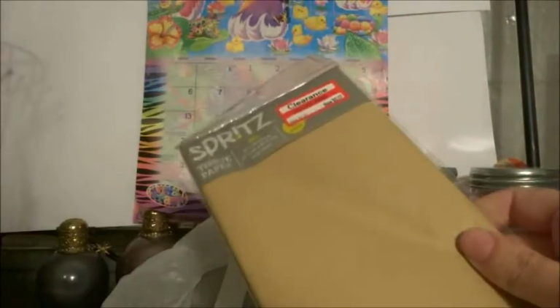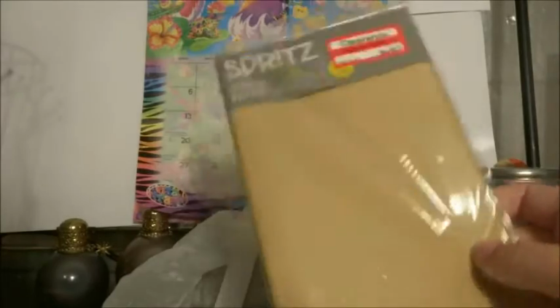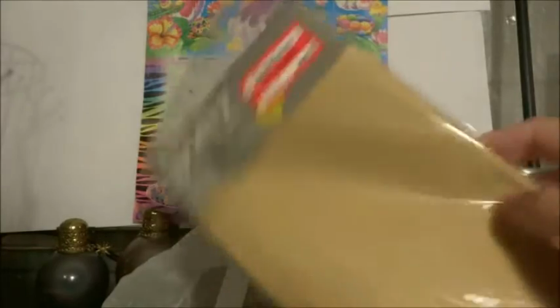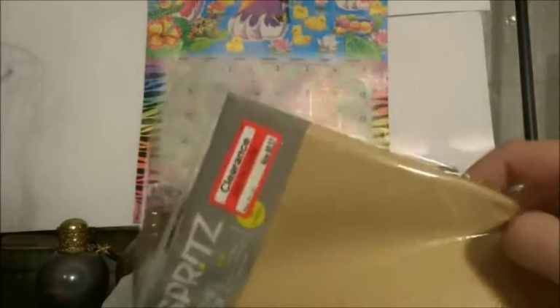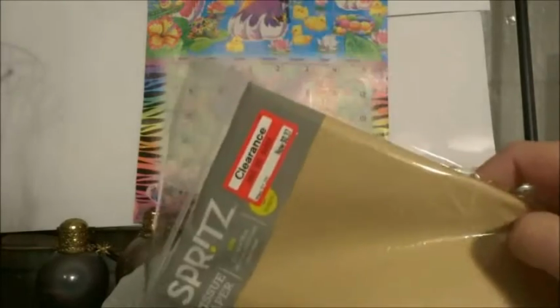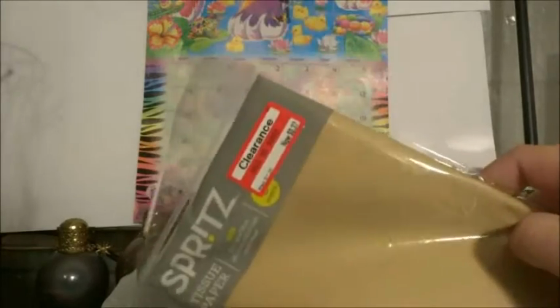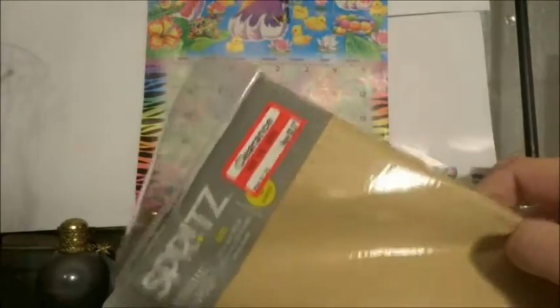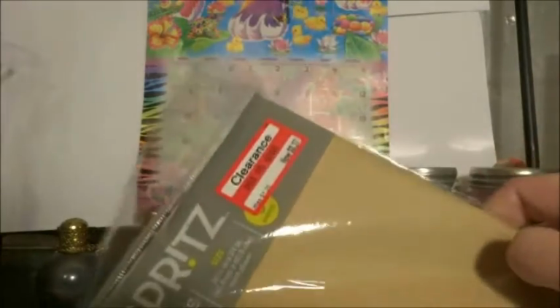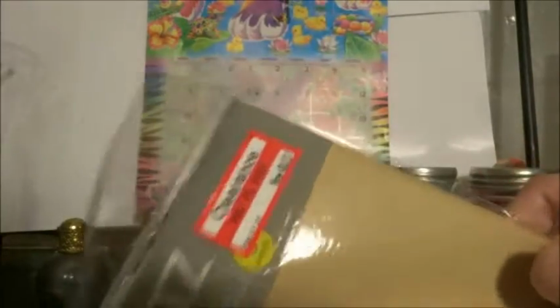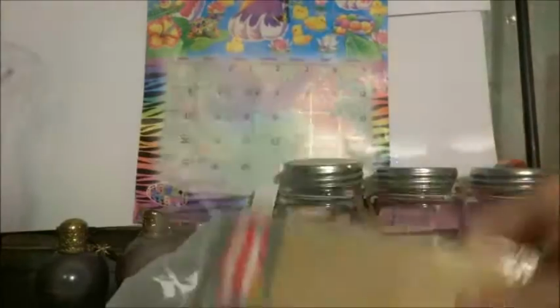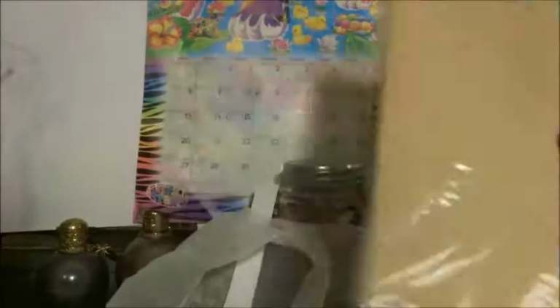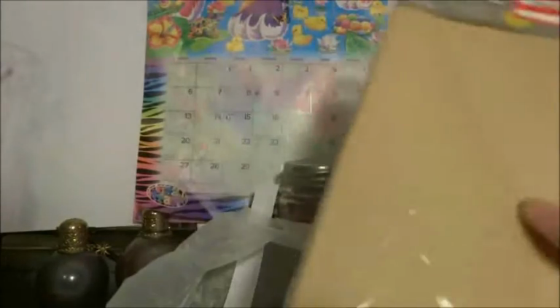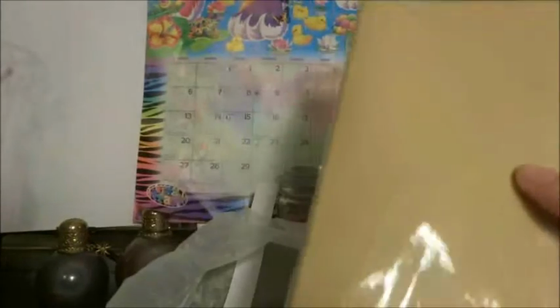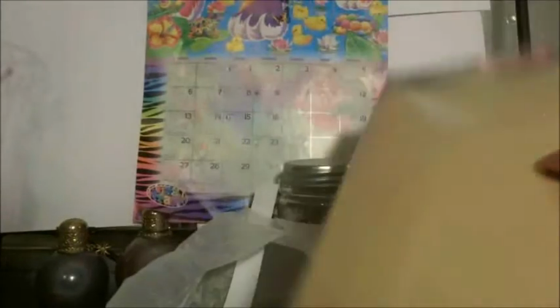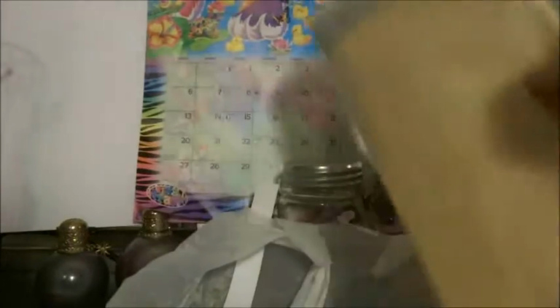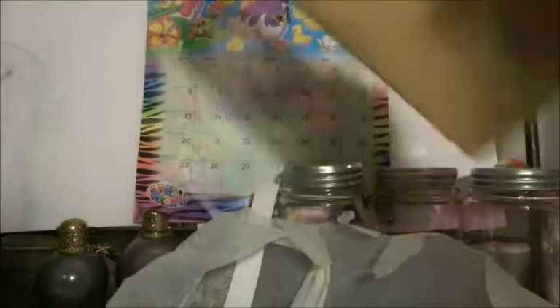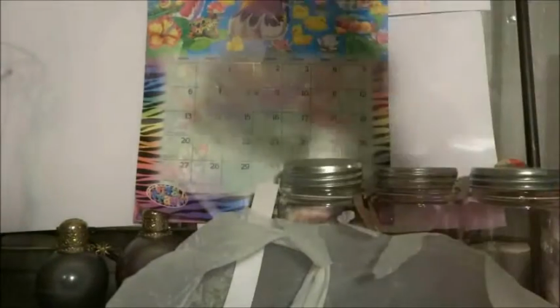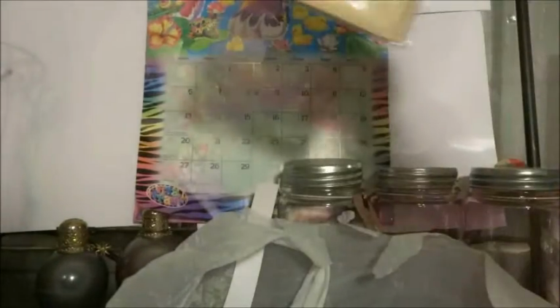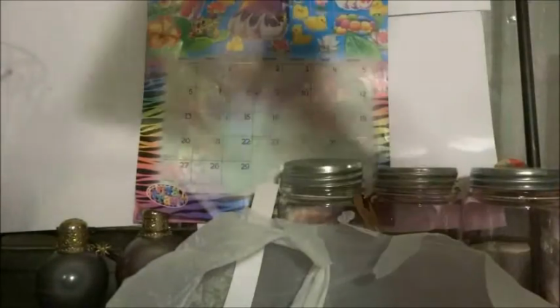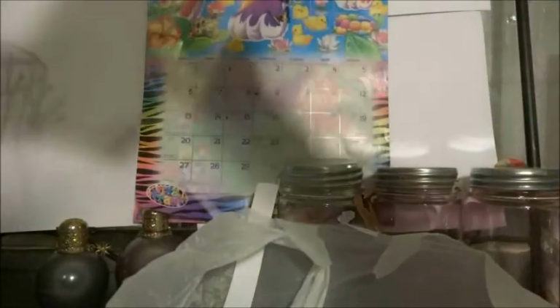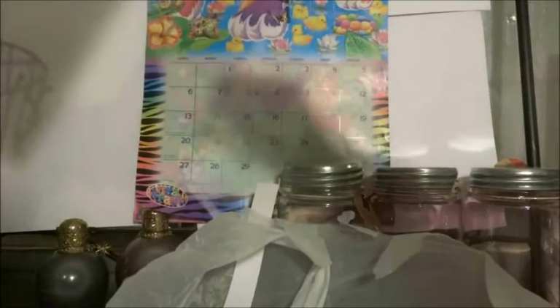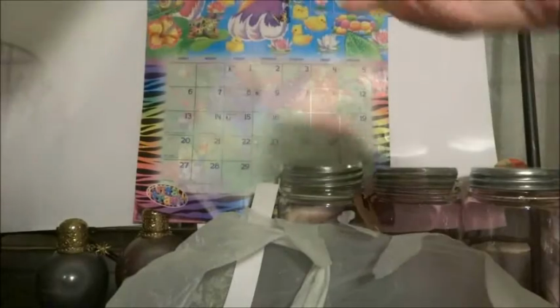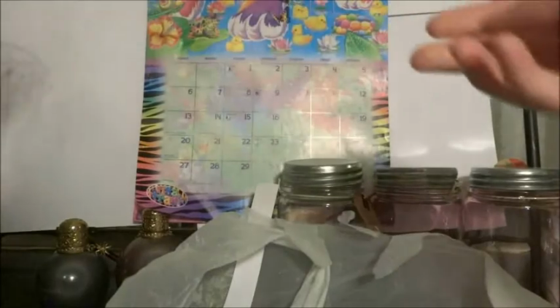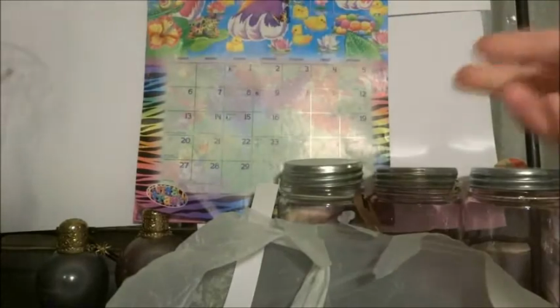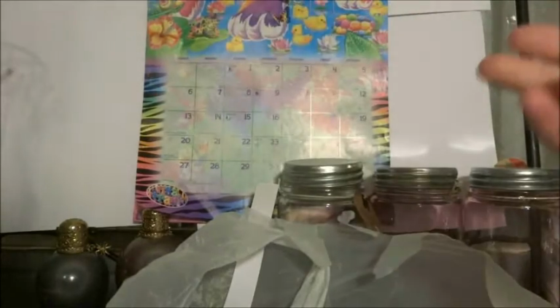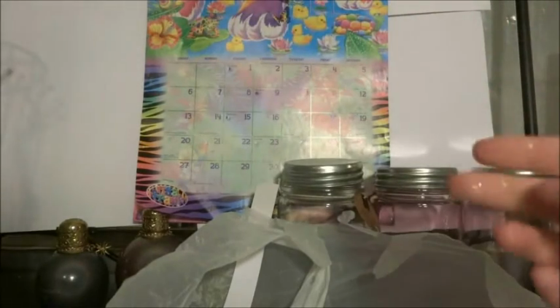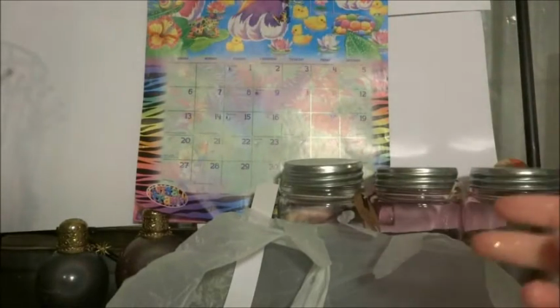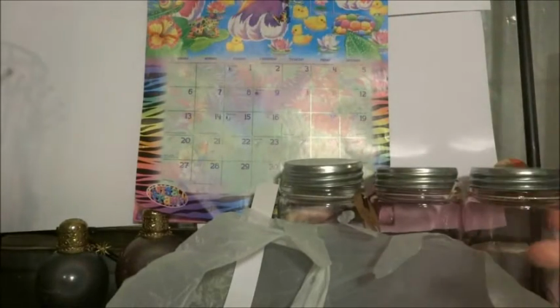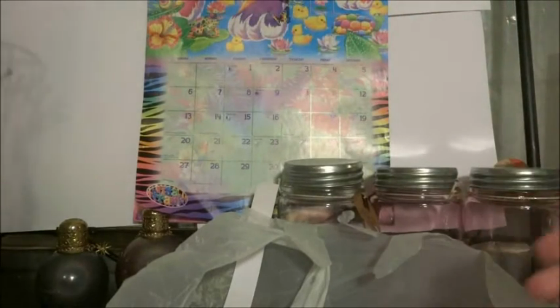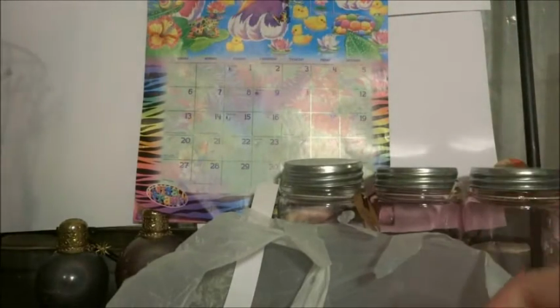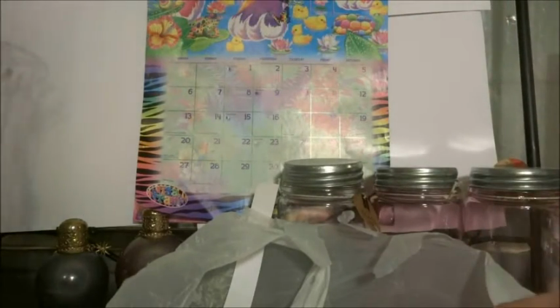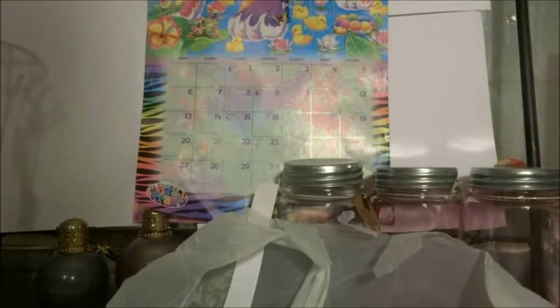And then here from Target I got this gold tissue paper for 37 cents, so I couldn't pass up that deal. That was a really good deal.